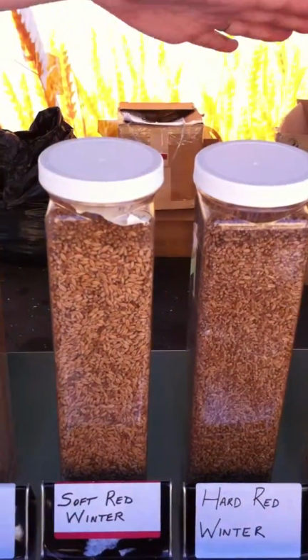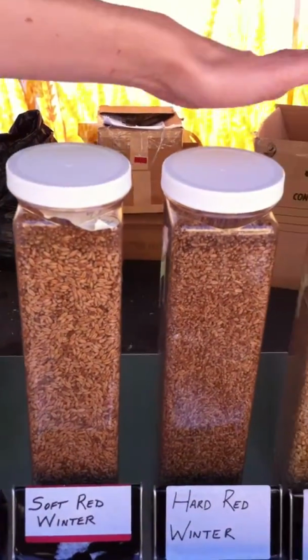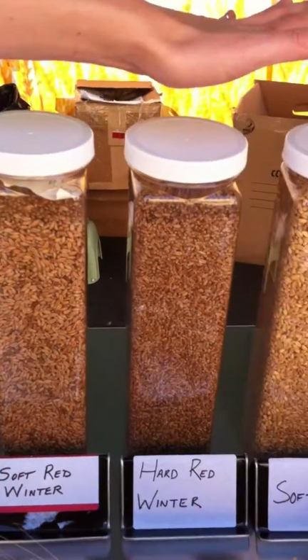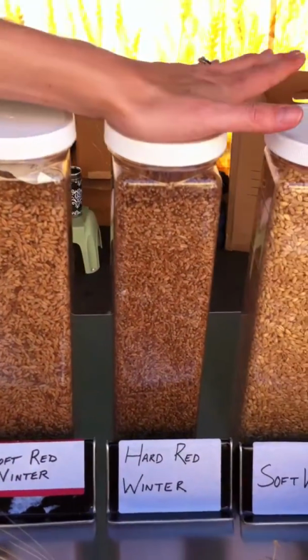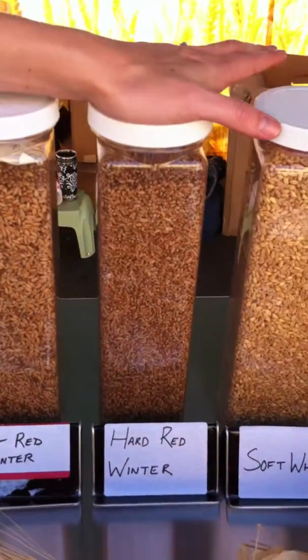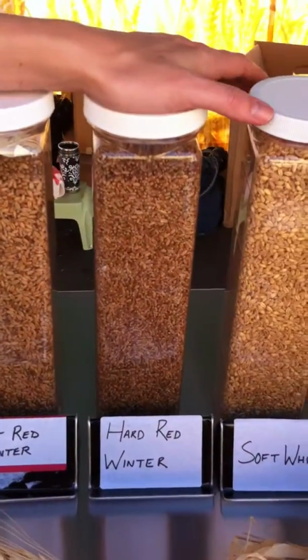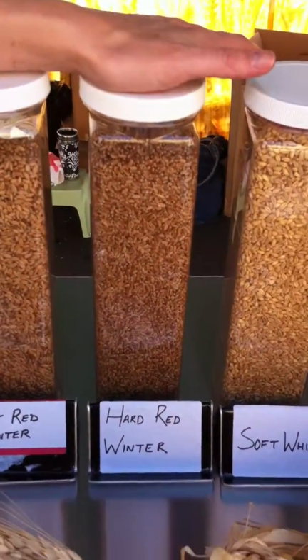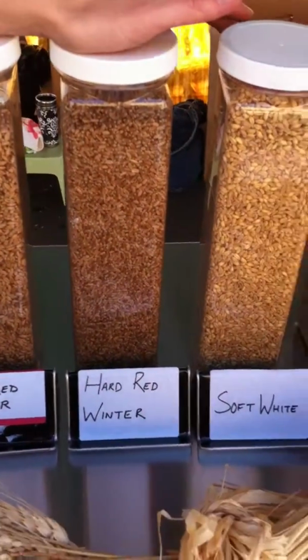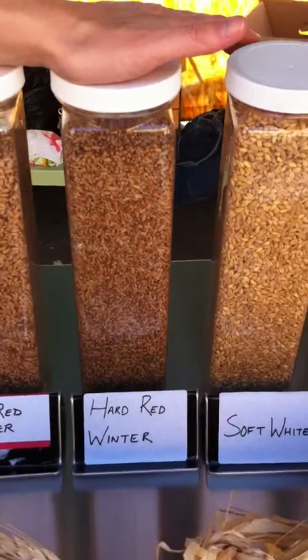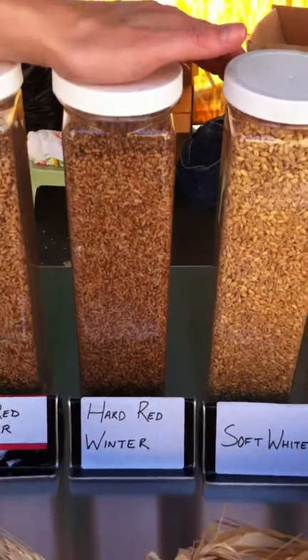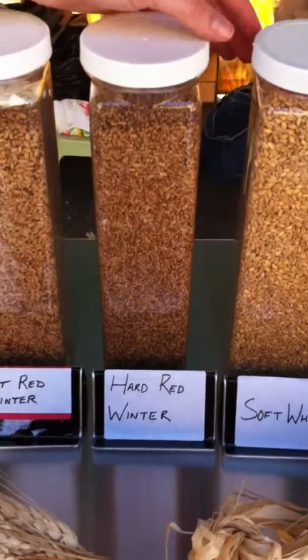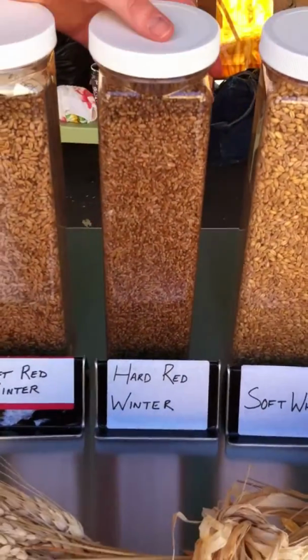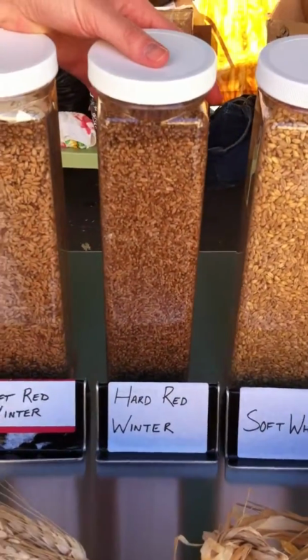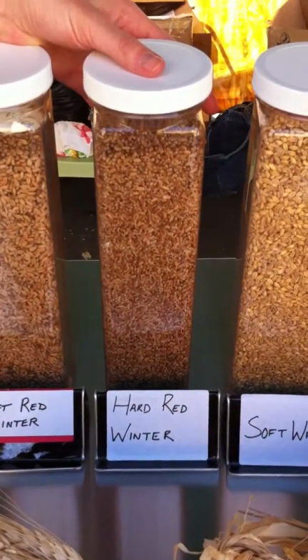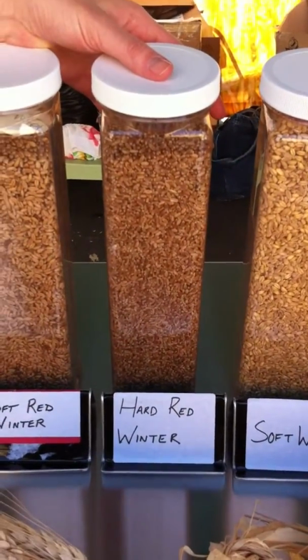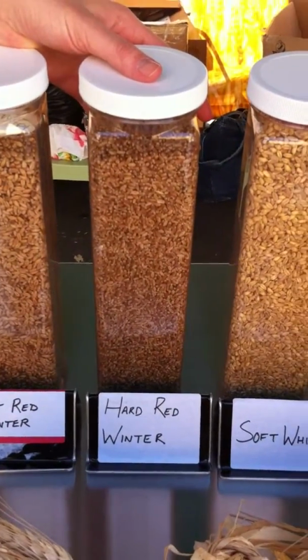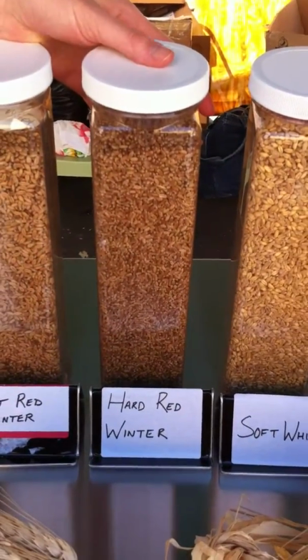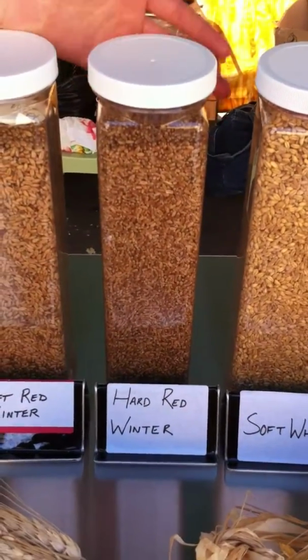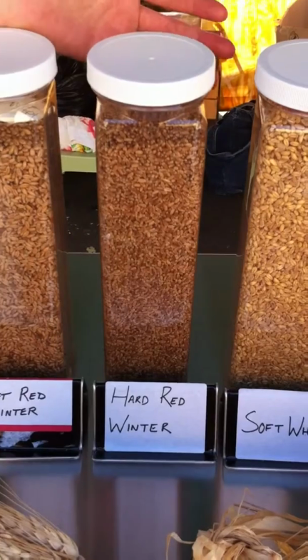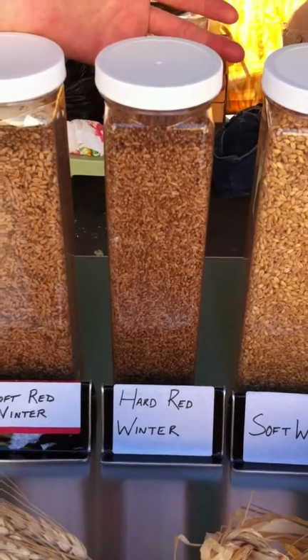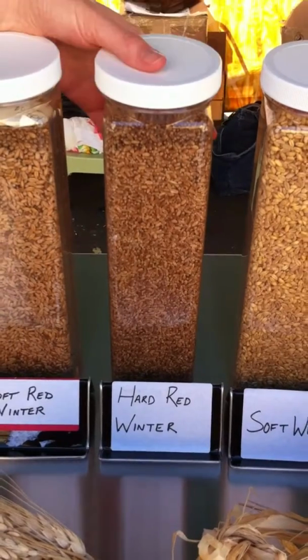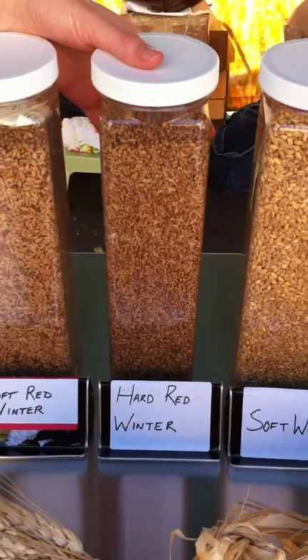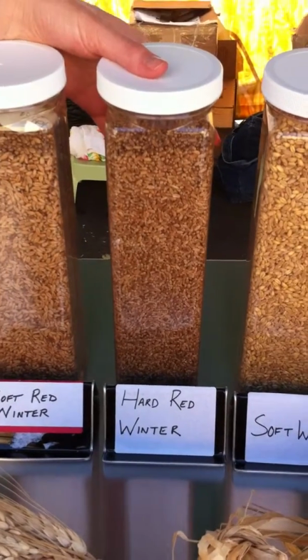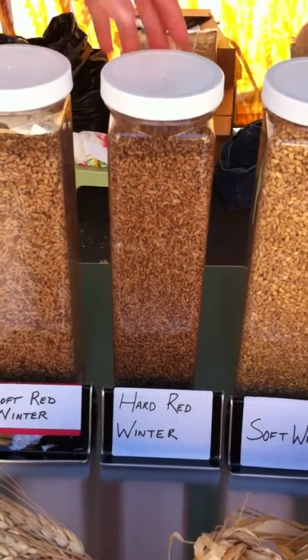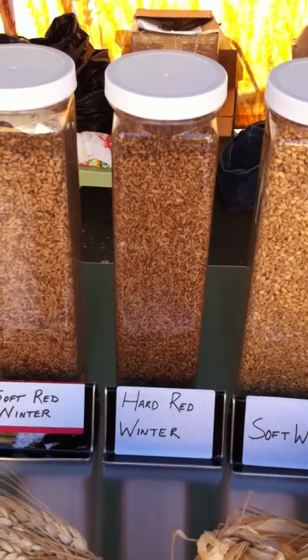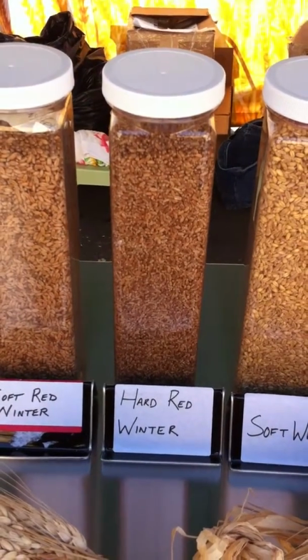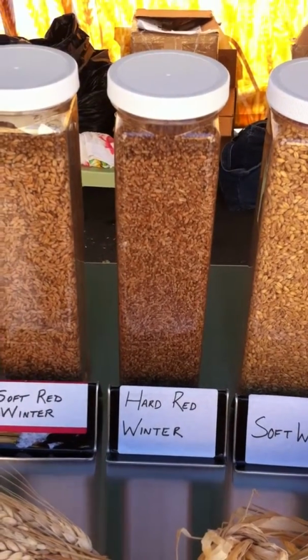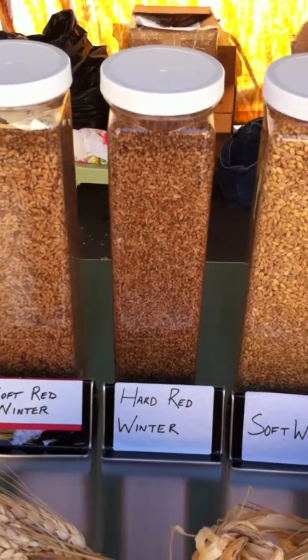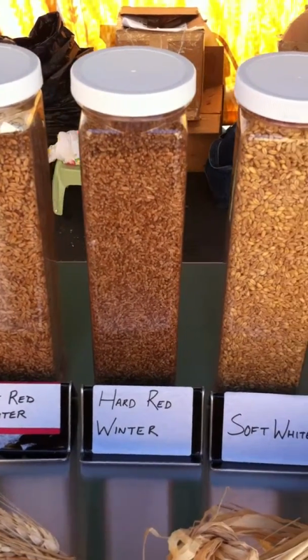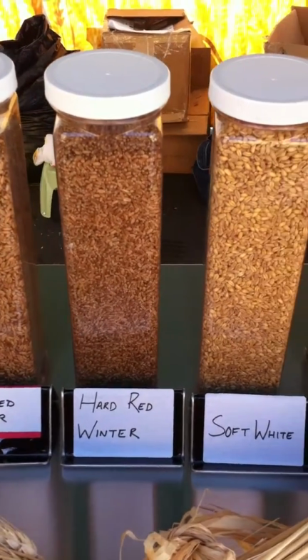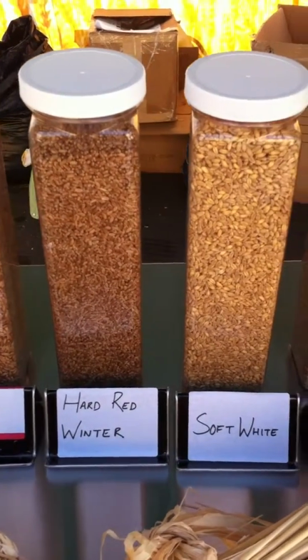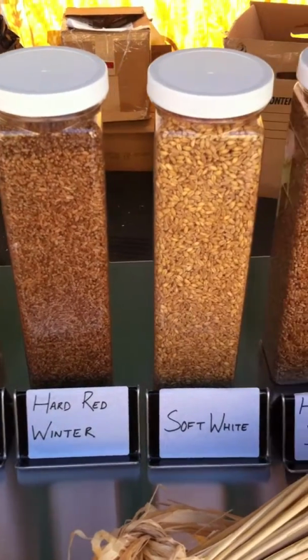And then the hard wheat has a higher protein than soft, and that's used for breads and different products that do need that rise in the product.